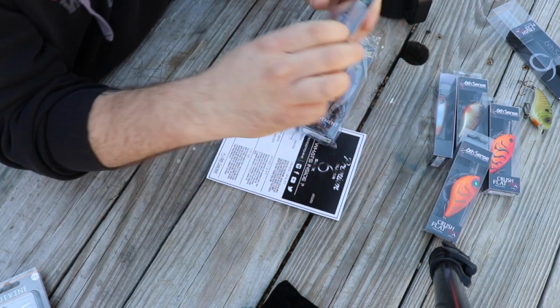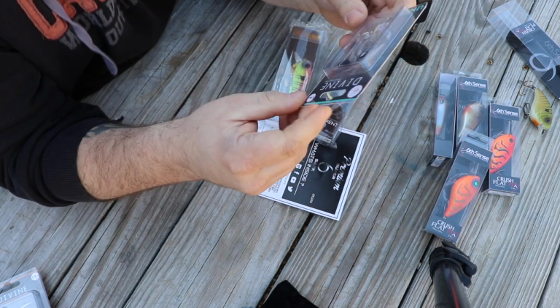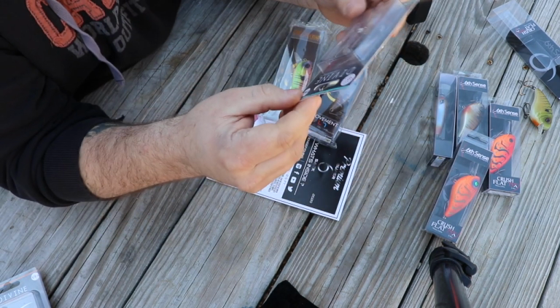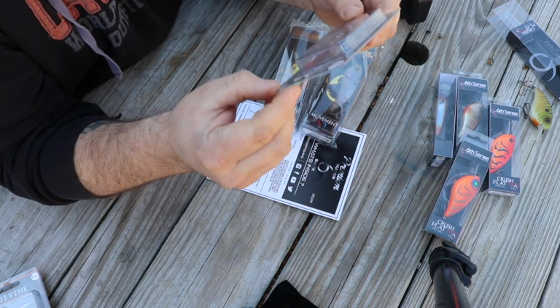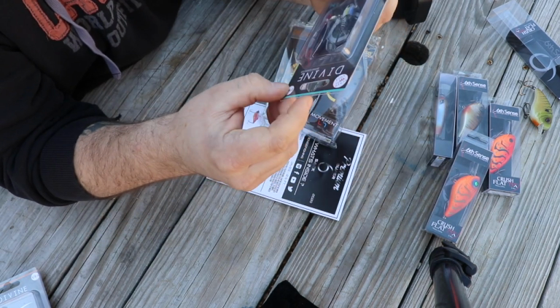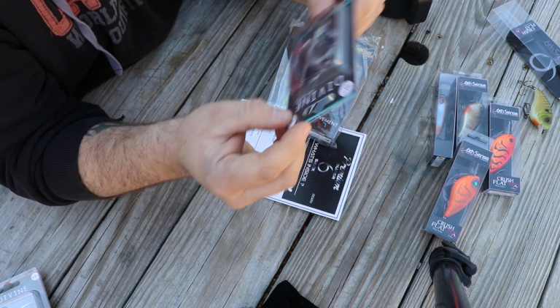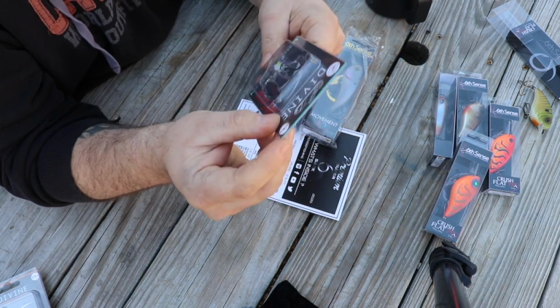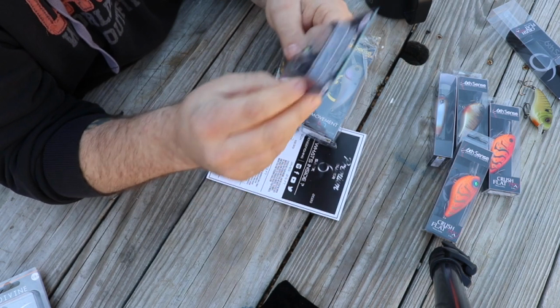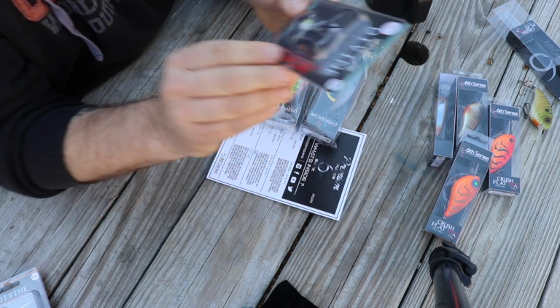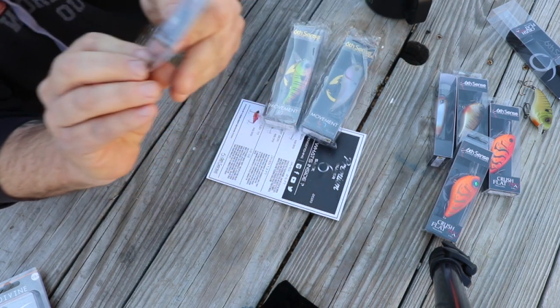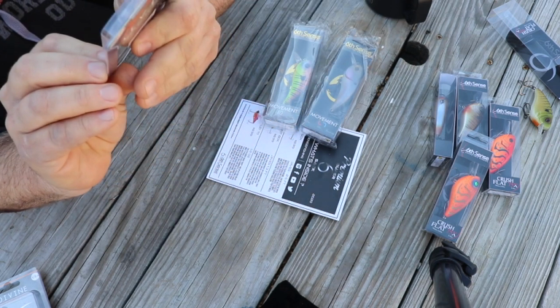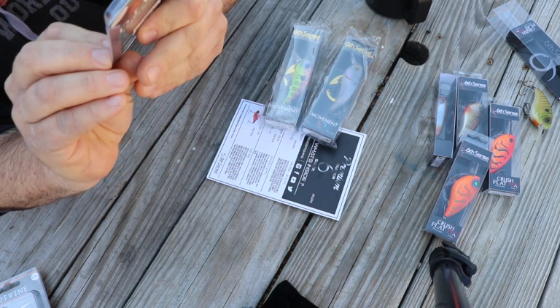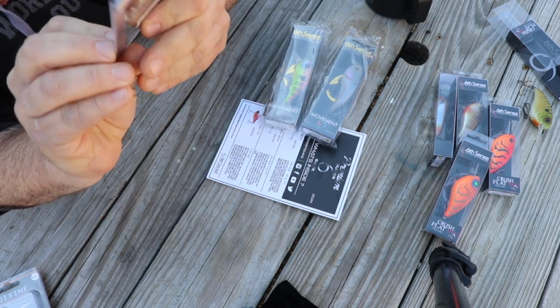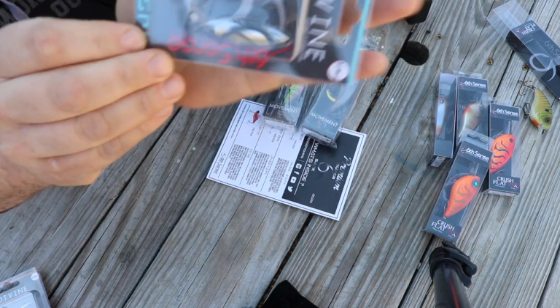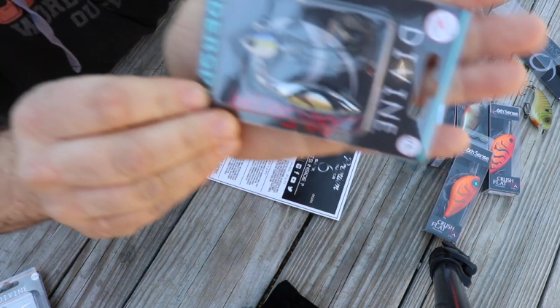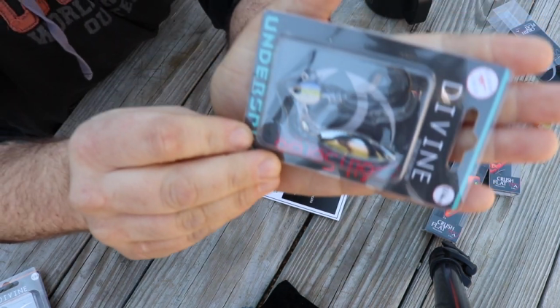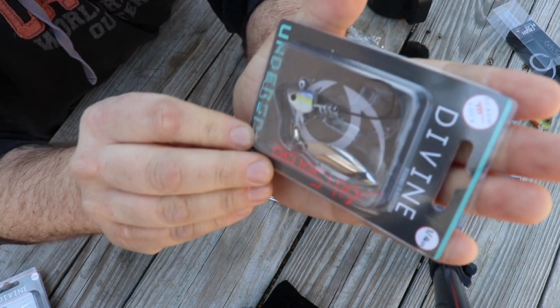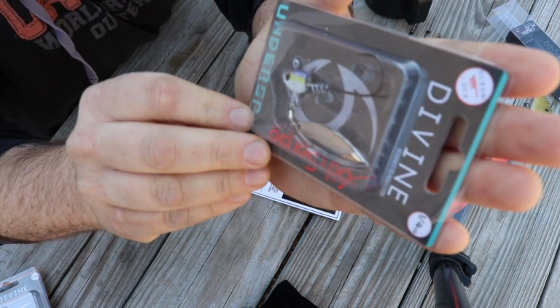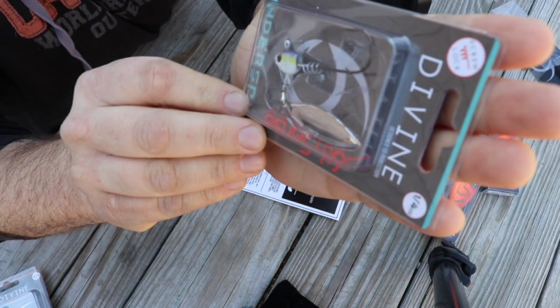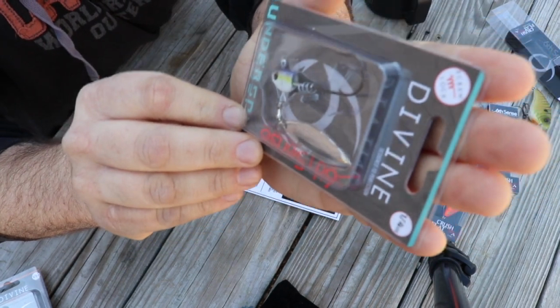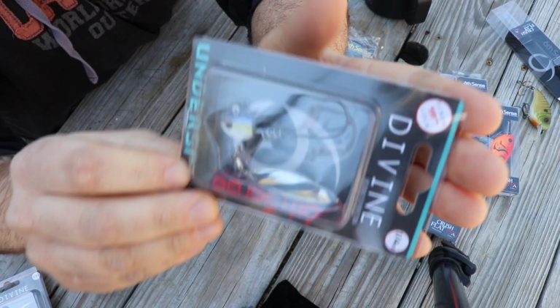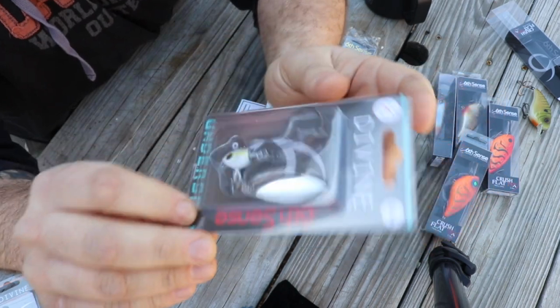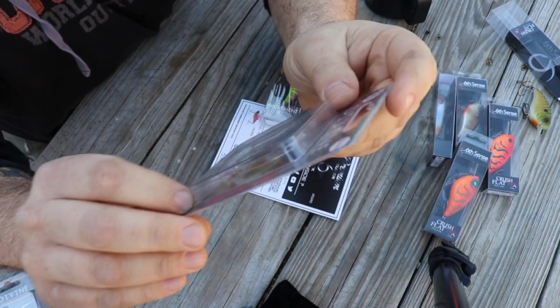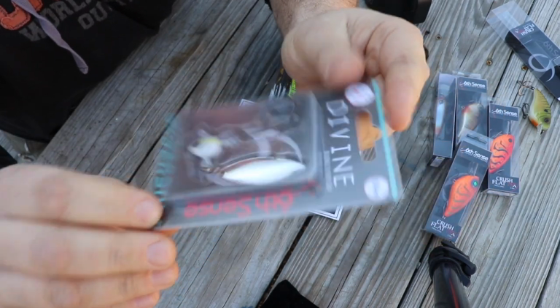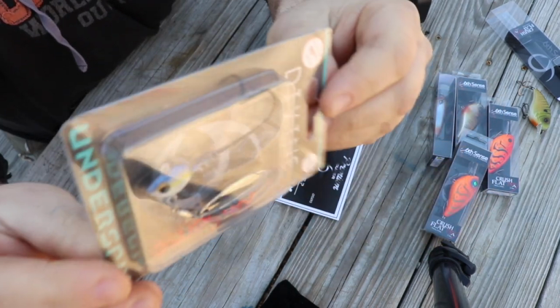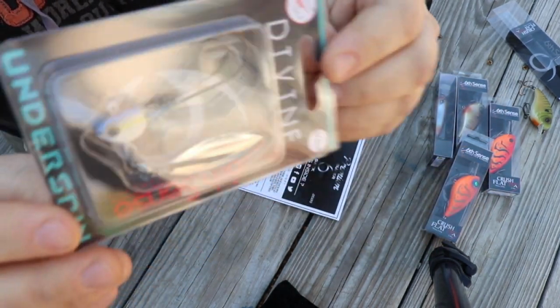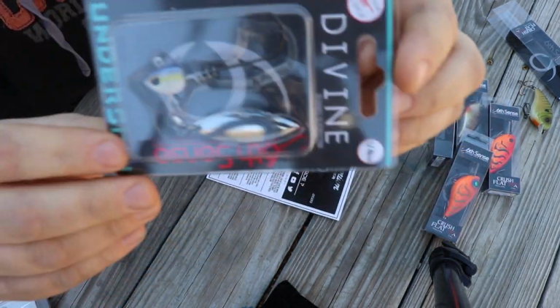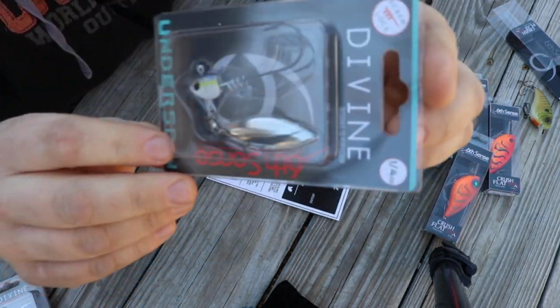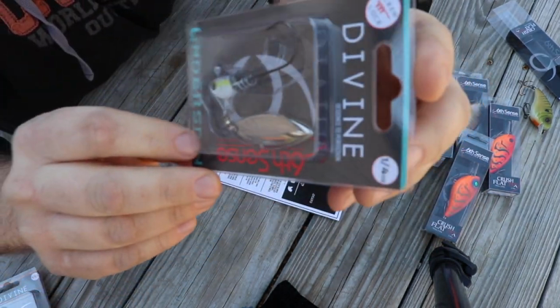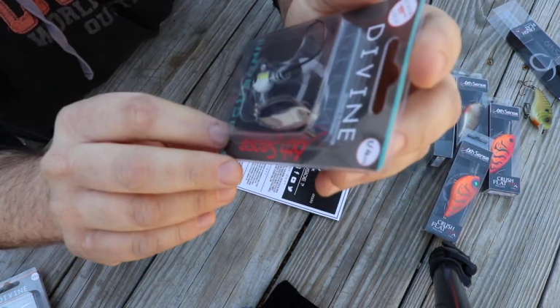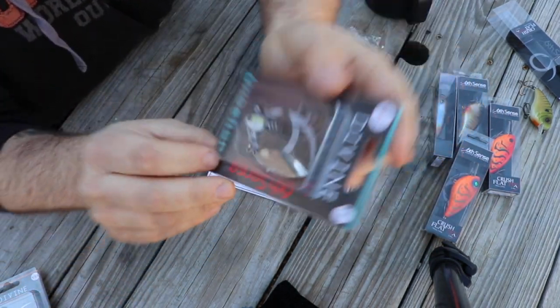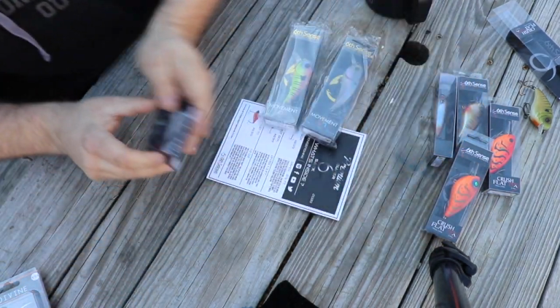Then we got the Divine Underspin. I like to throw underspins a little bit in the spring, not too much — it's usually more of a fall bait for me.